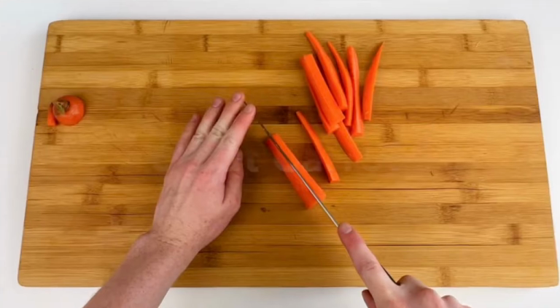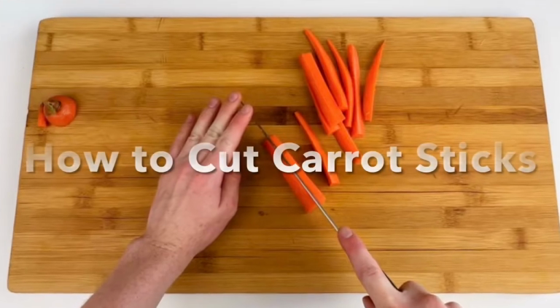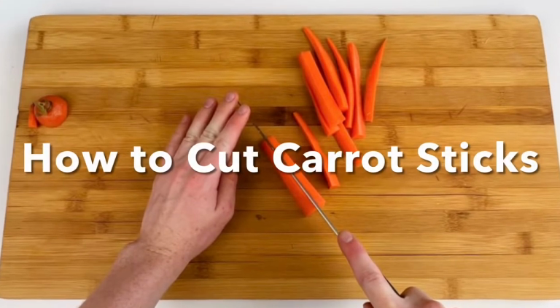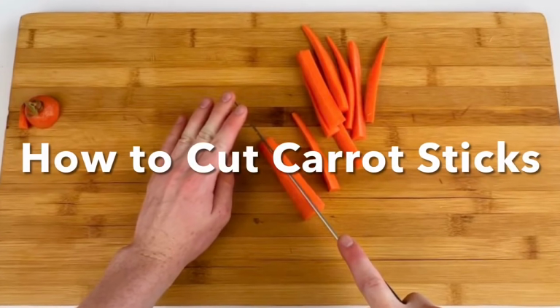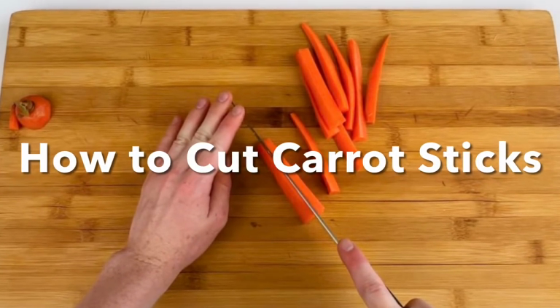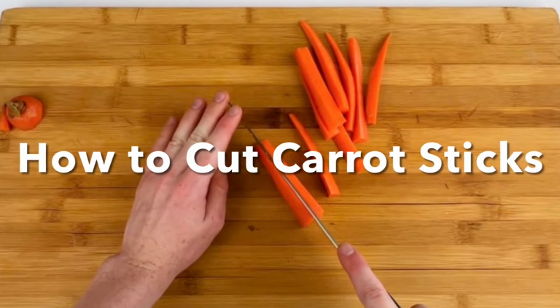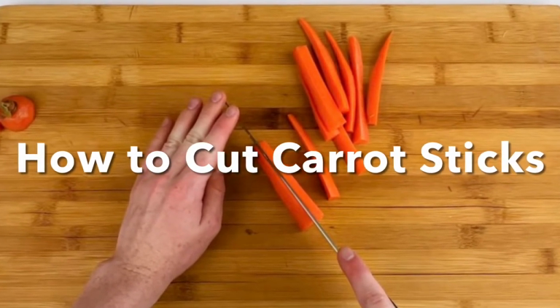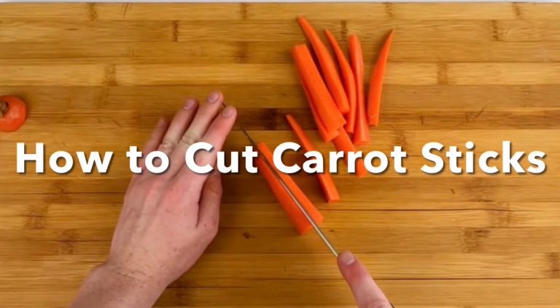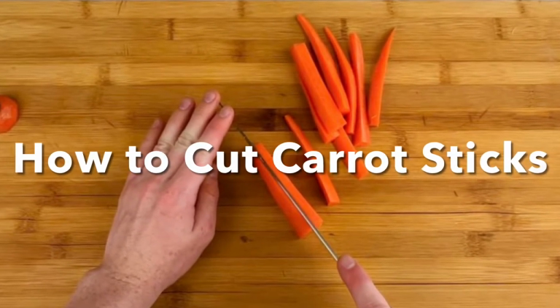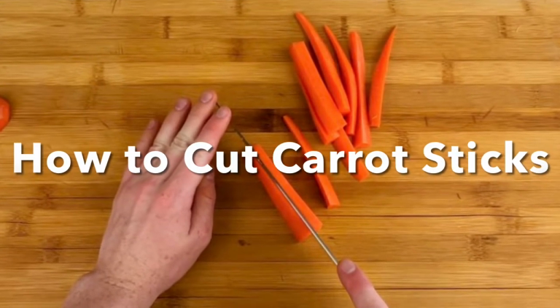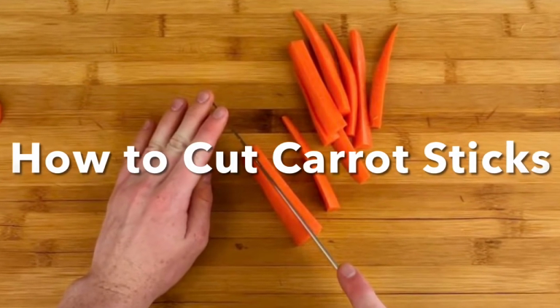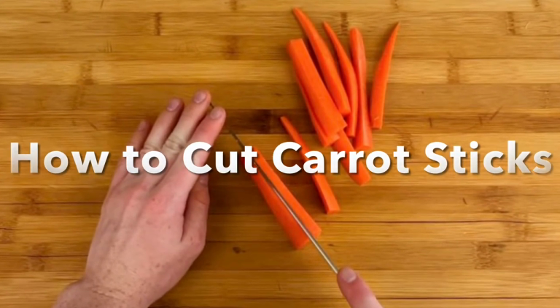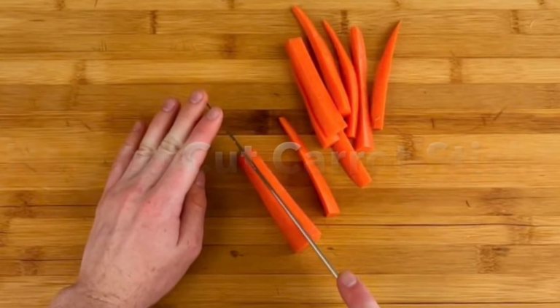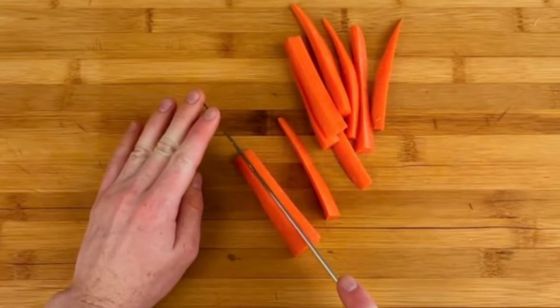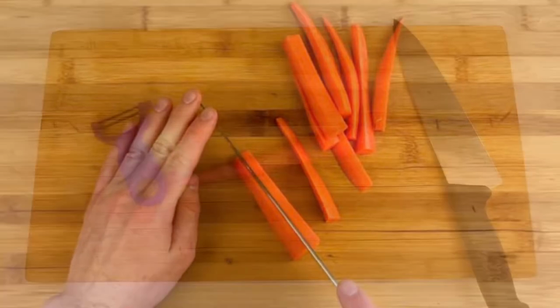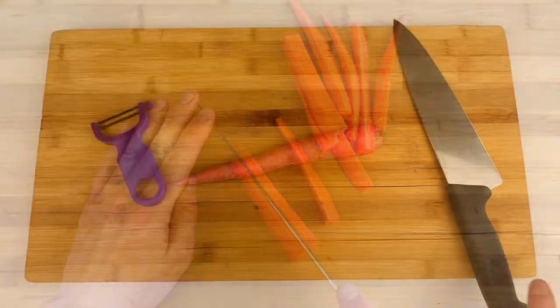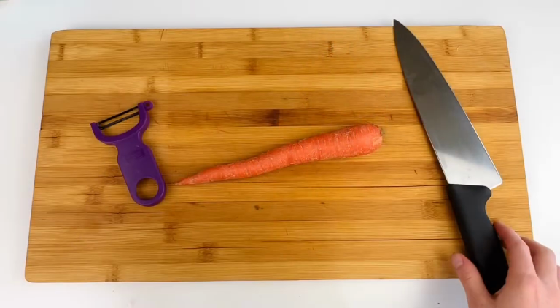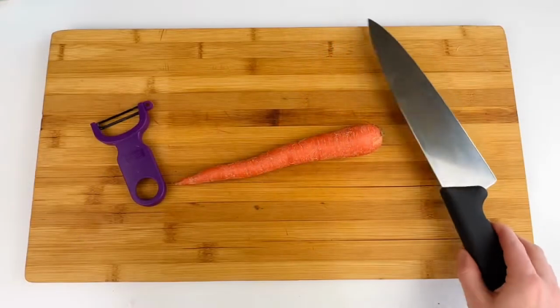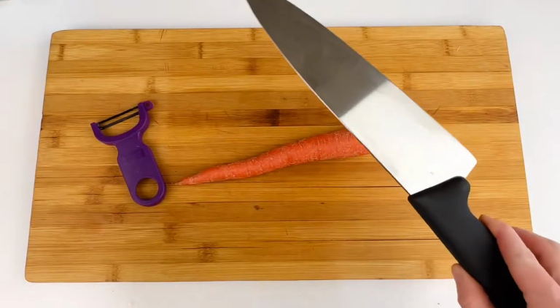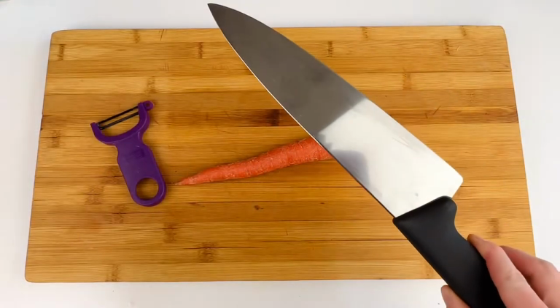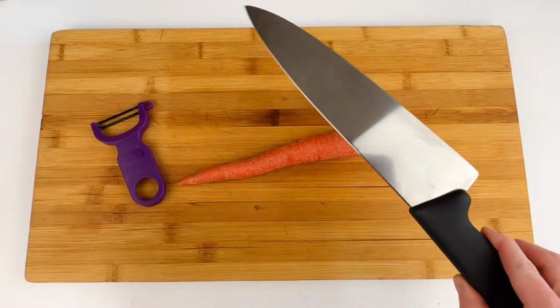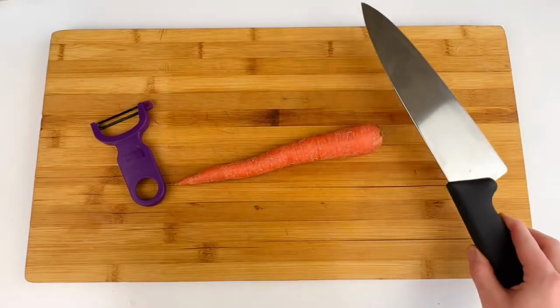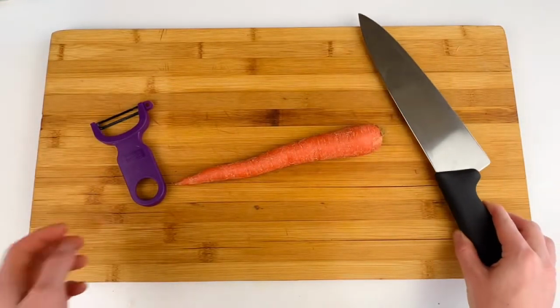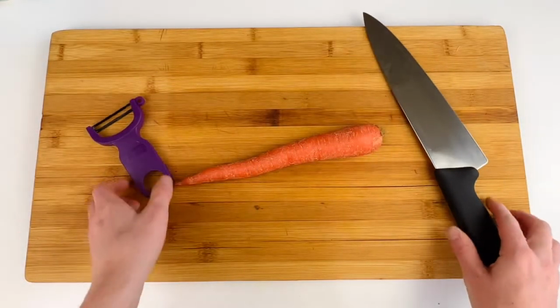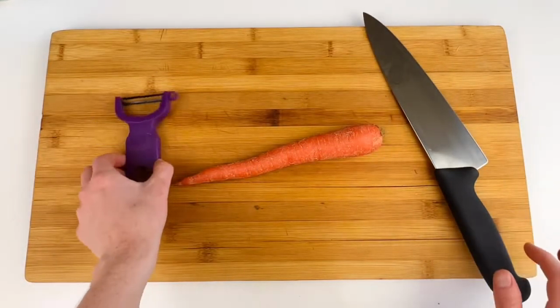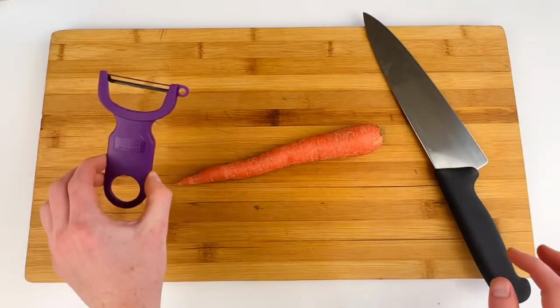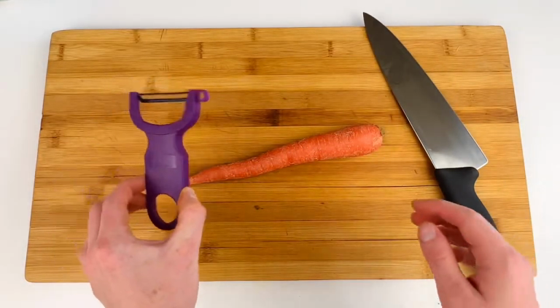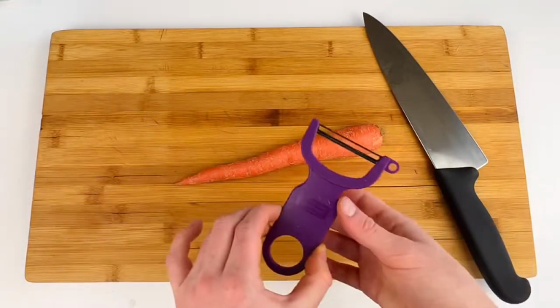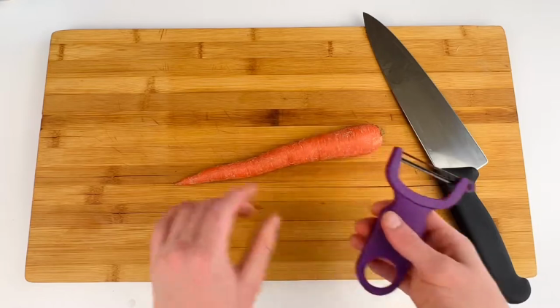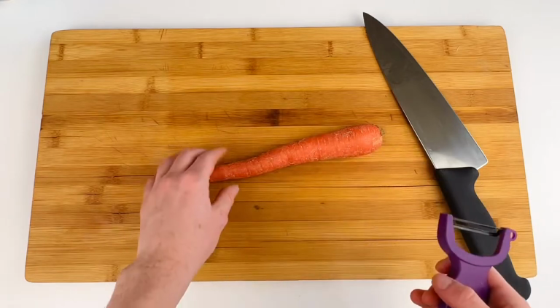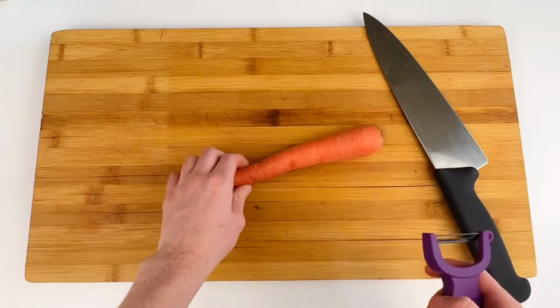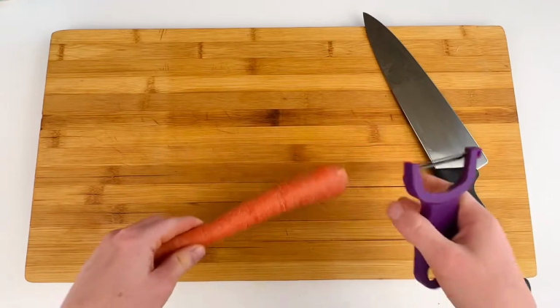Let's learn how to cut carrot sticks two different ways. For our first method you're going to need a sharp chef's knife, a cutting board, a vegetable peeler, and of course some carrots.